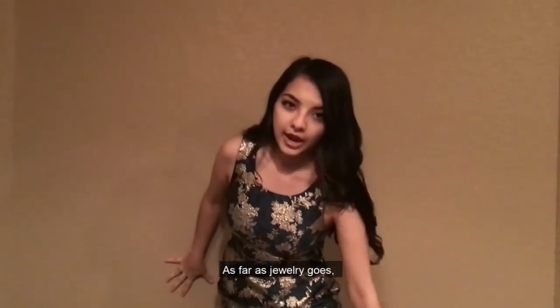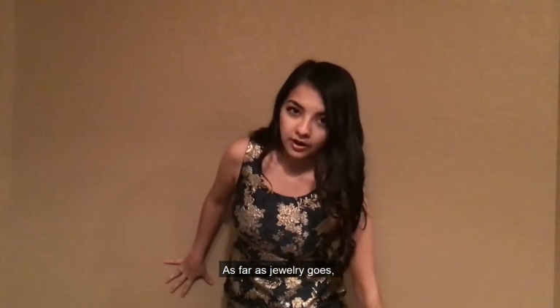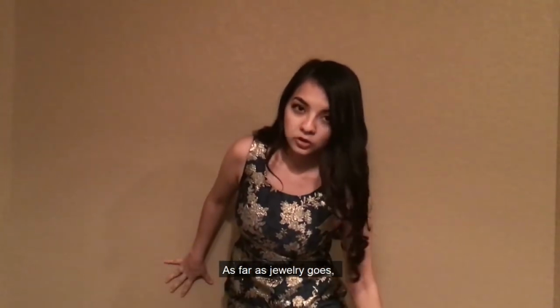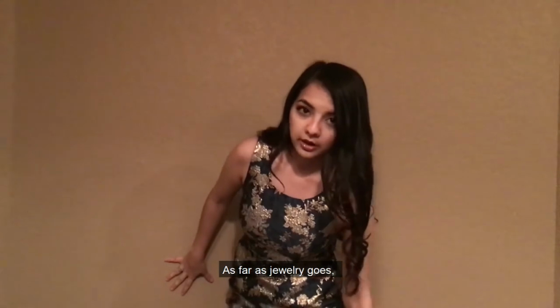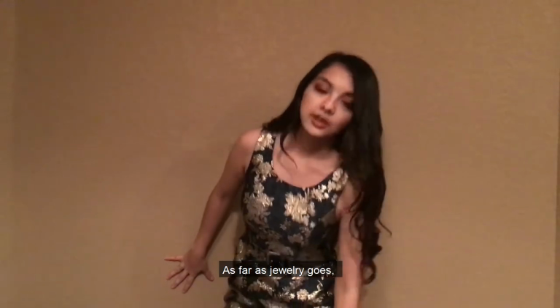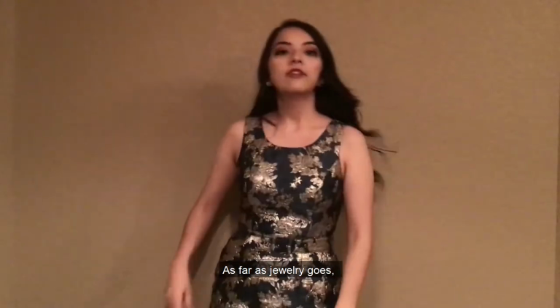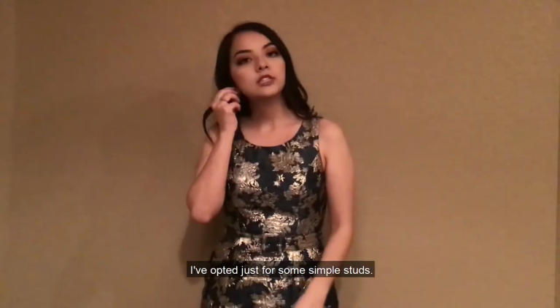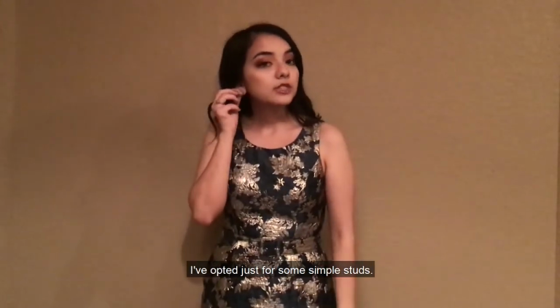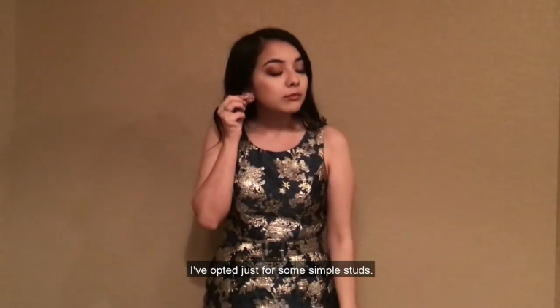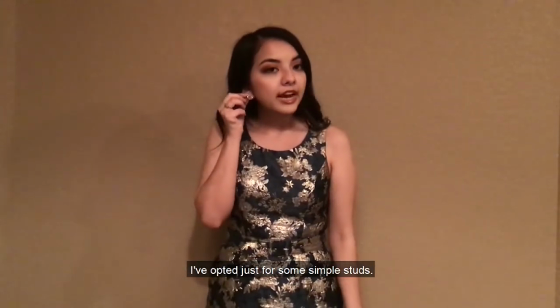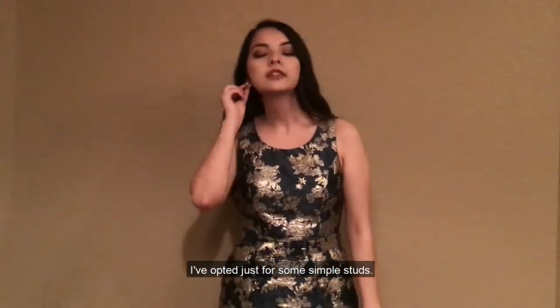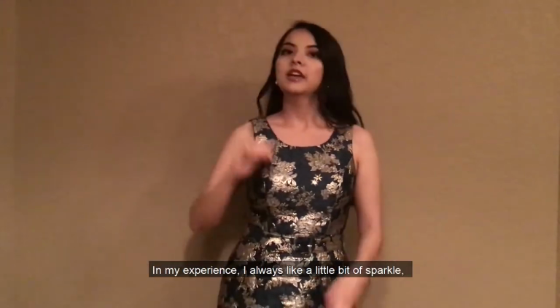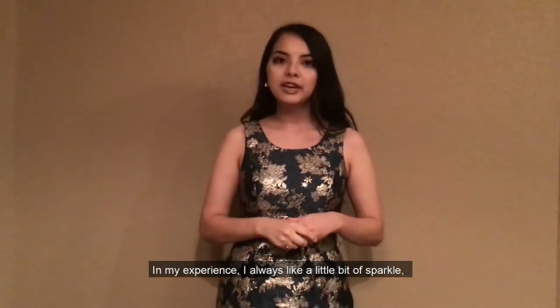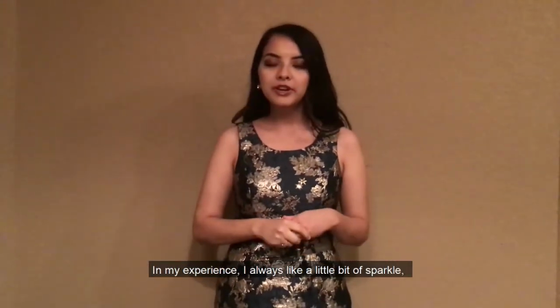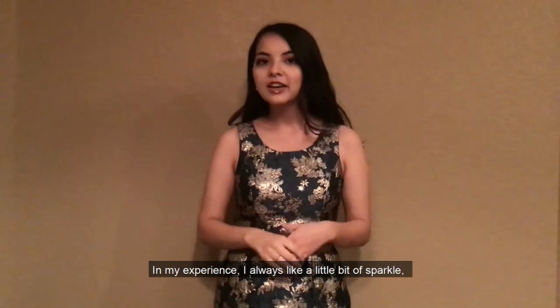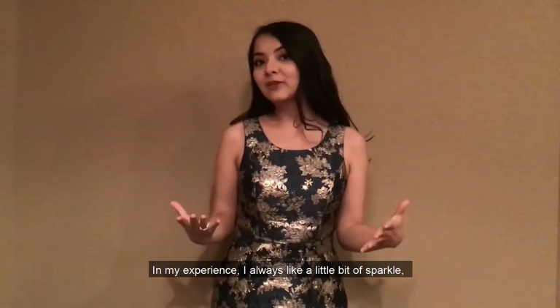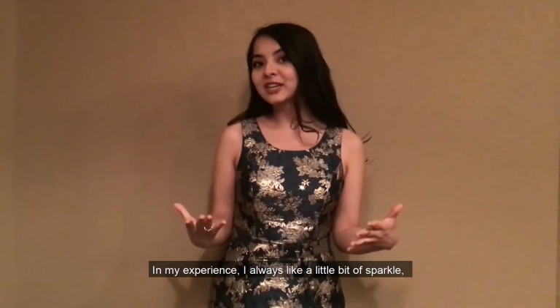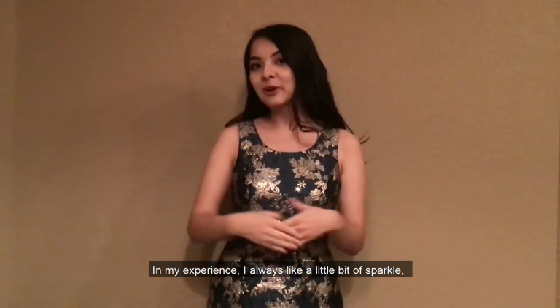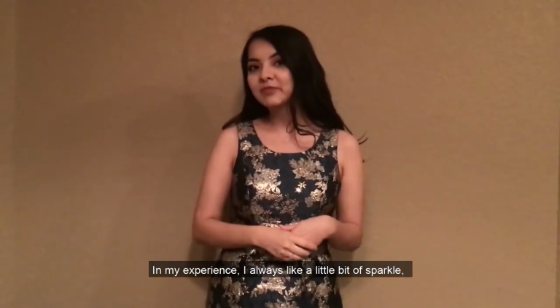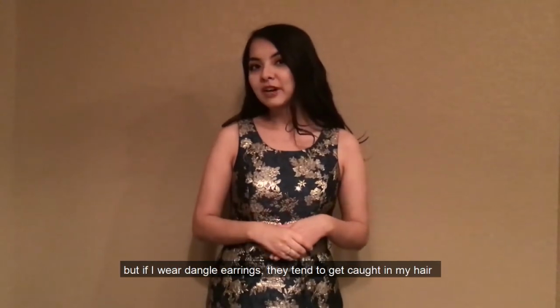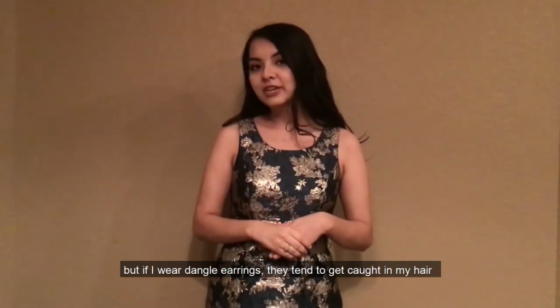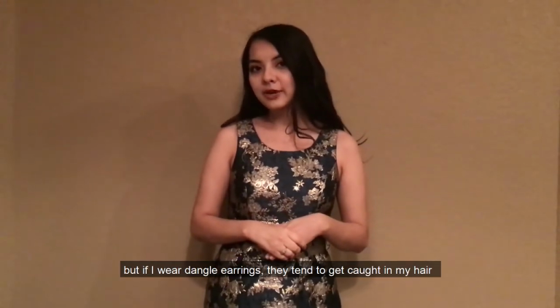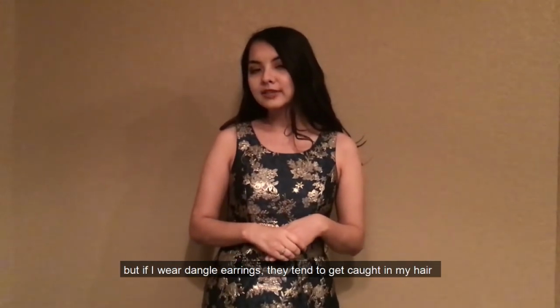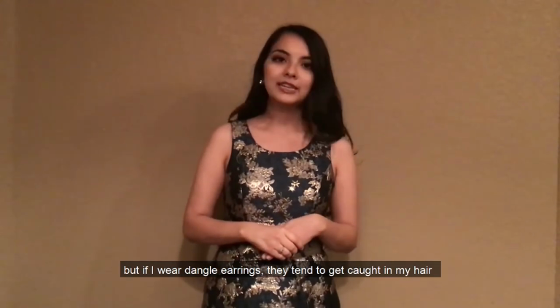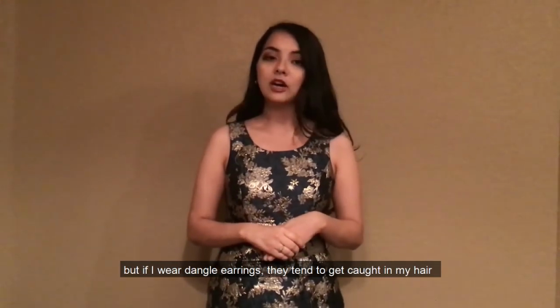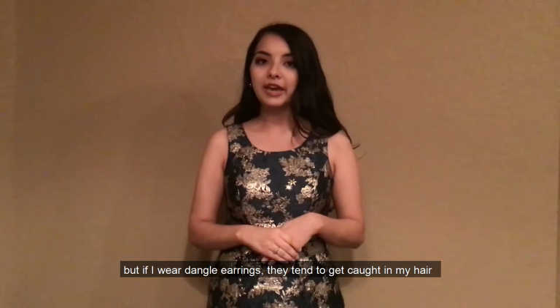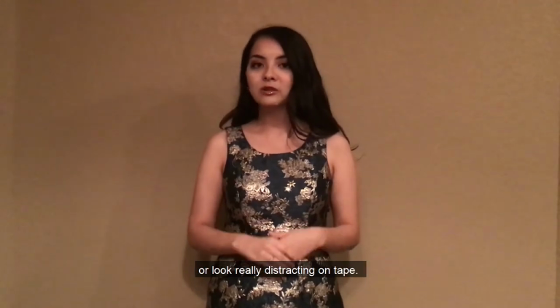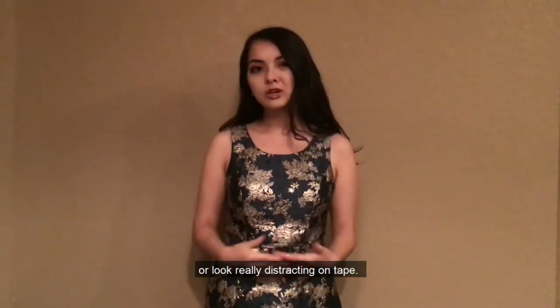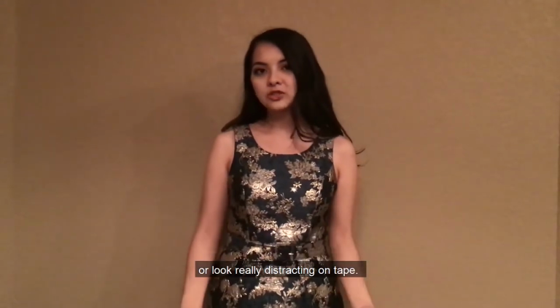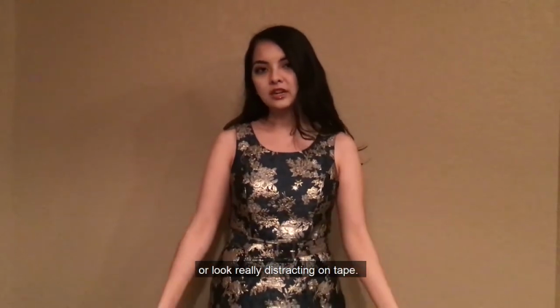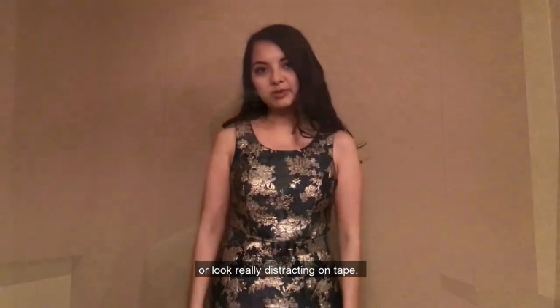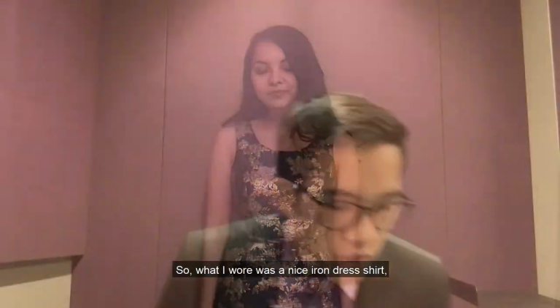As far as jewelry goes, I've opted just for some simple studs. In my experience, I always like a little bit of sparkle, but if I wear dangly earrings, they tend to get caught in my hair or look really distracting on tape.